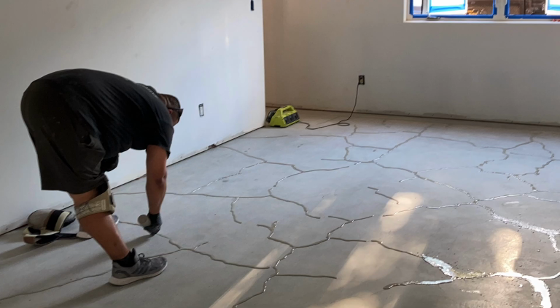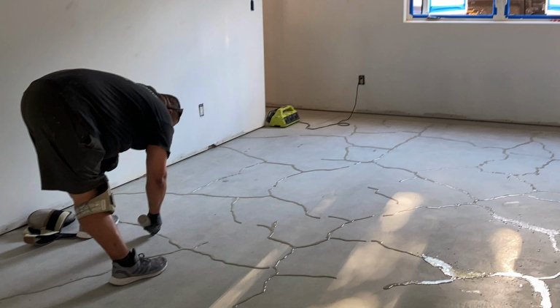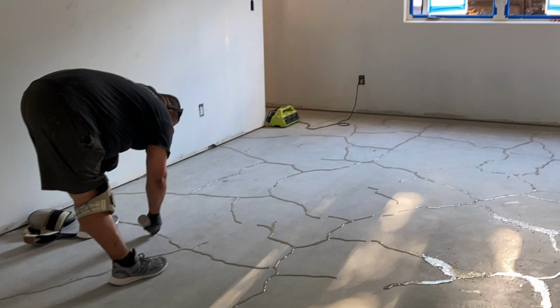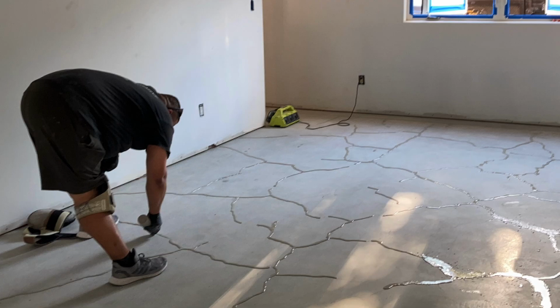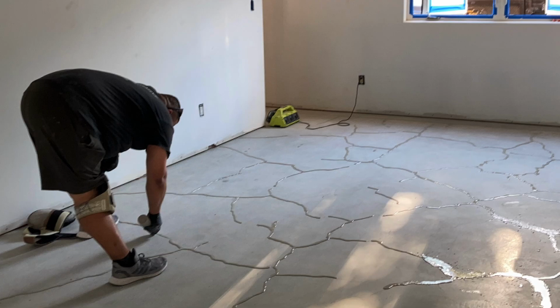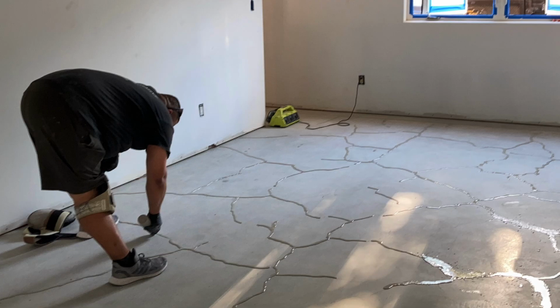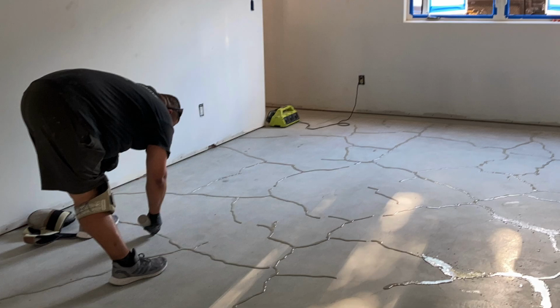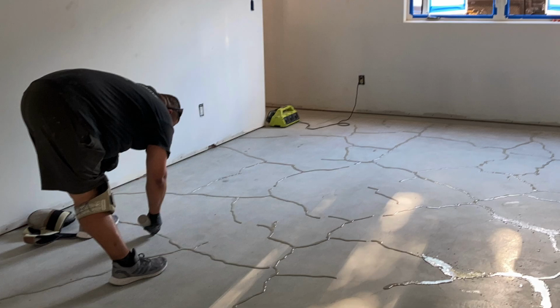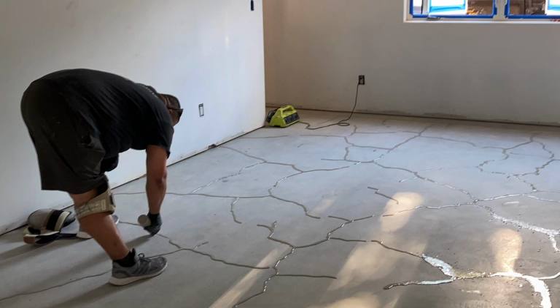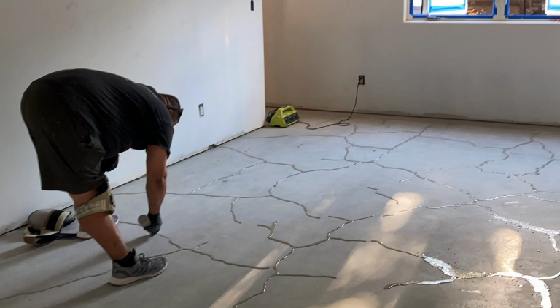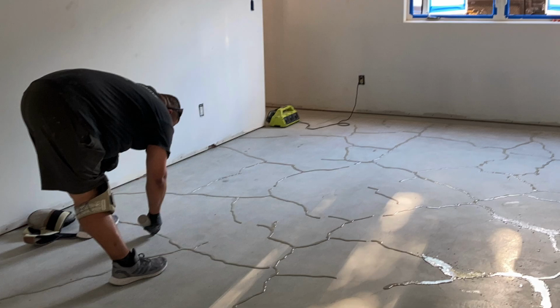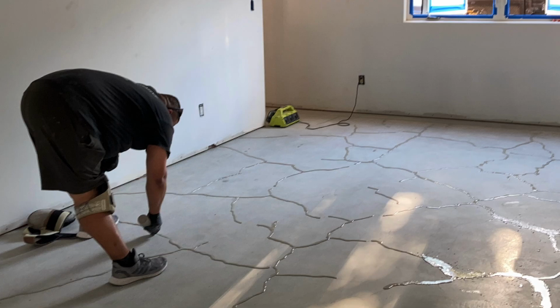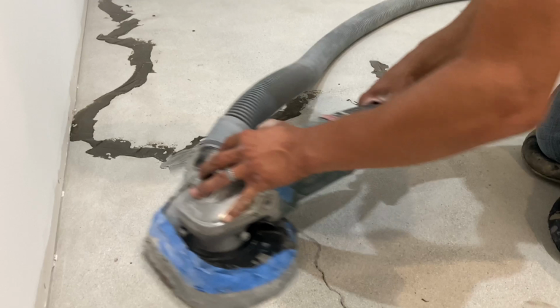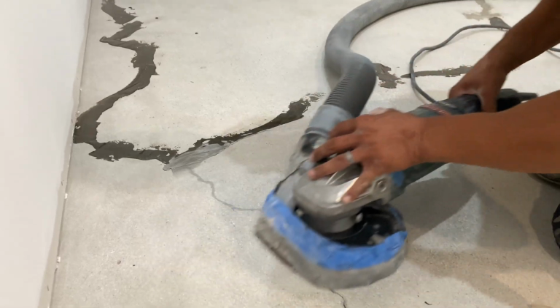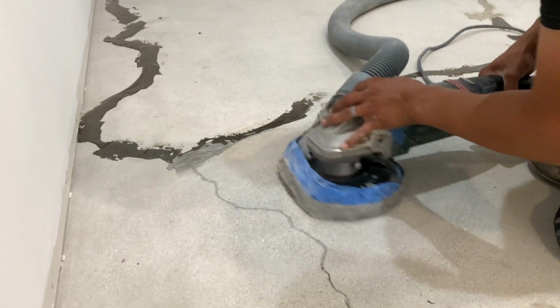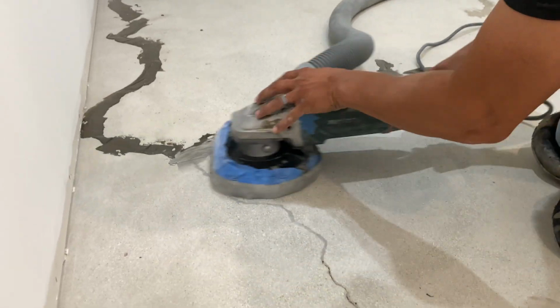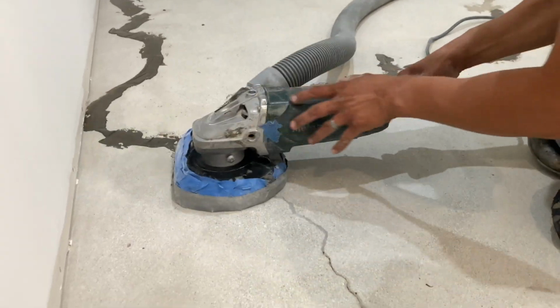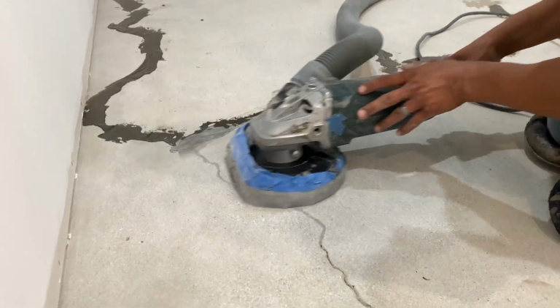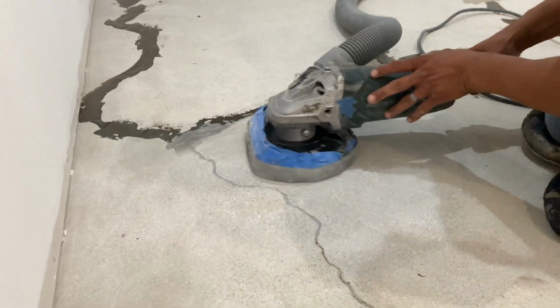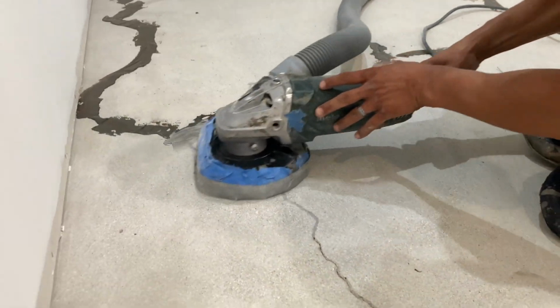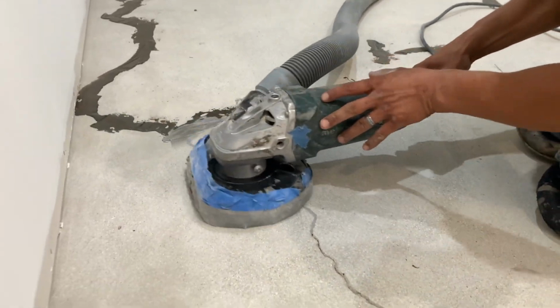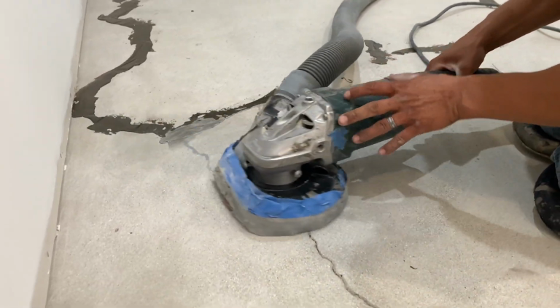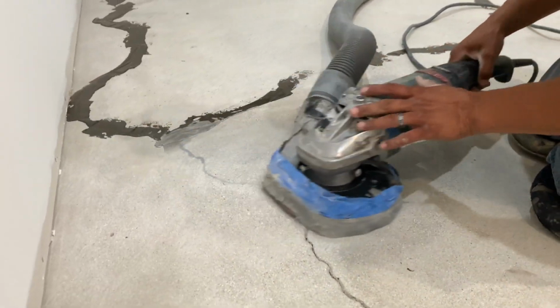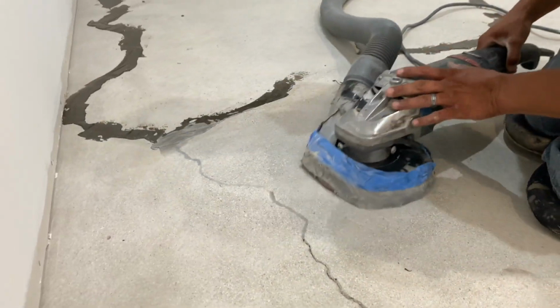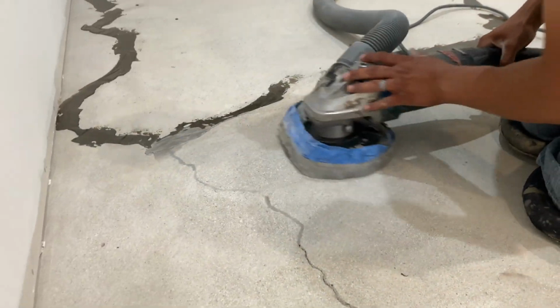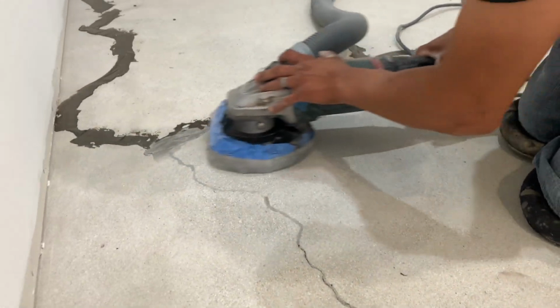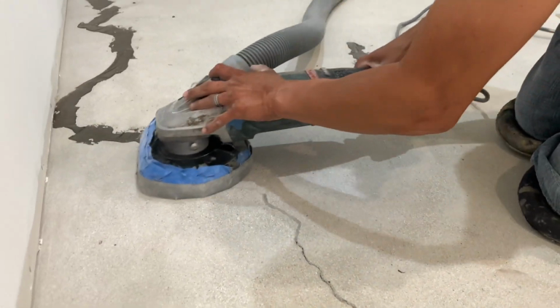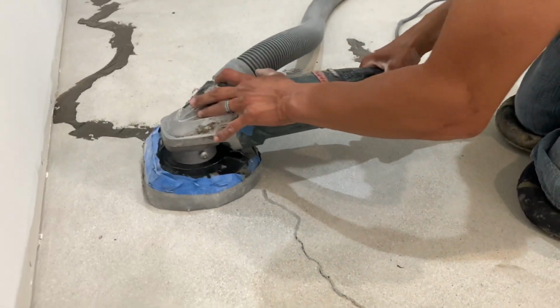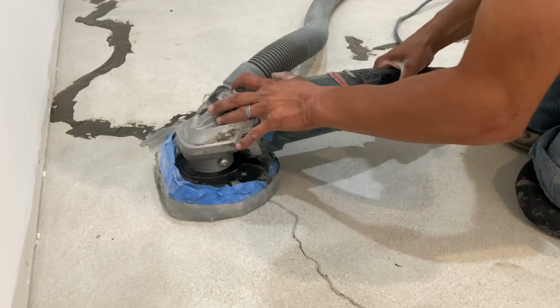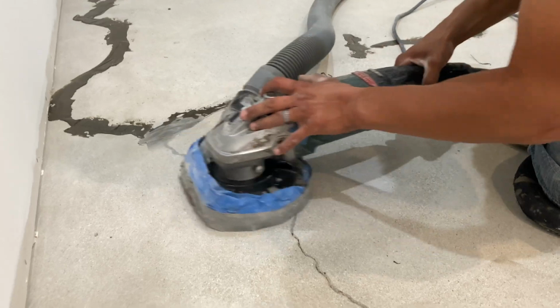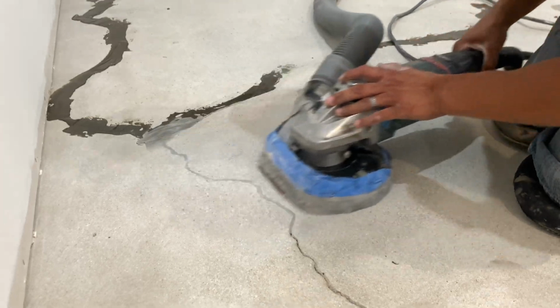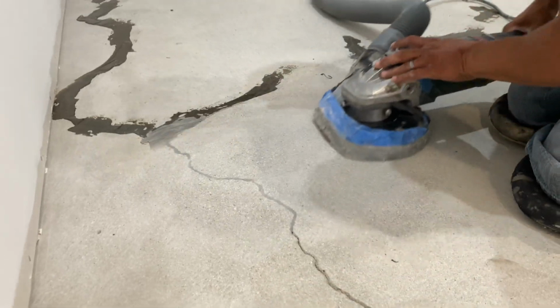The patching was then mixed and applied through a squeeze bottle for a clean and accurate gravity pour. Diamond tooling was then used to grind the excess flush with the concrete.